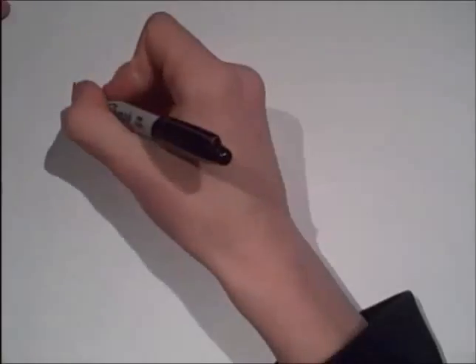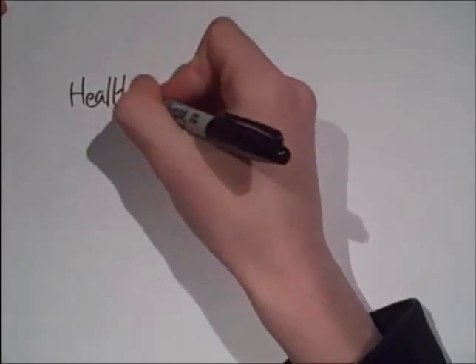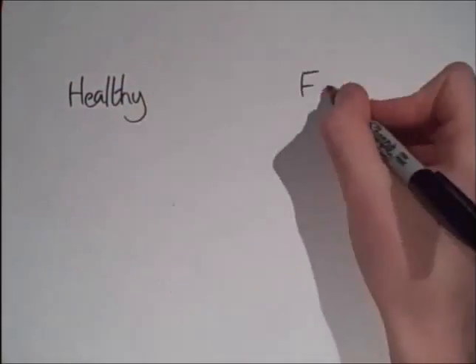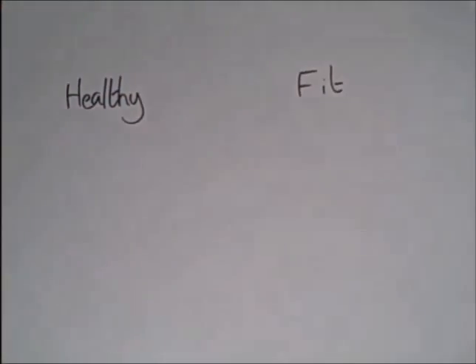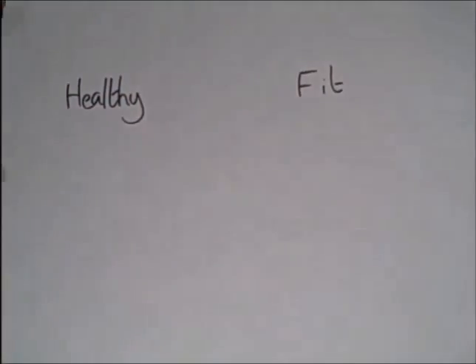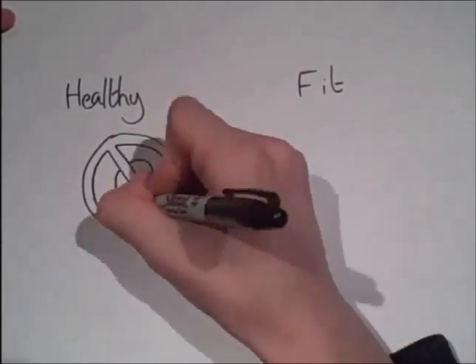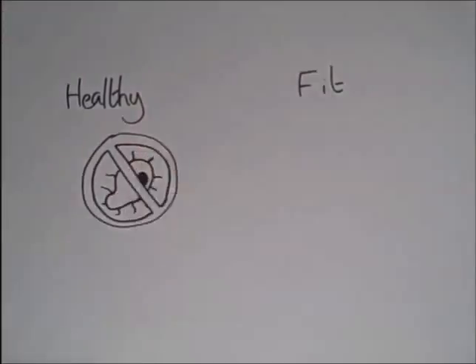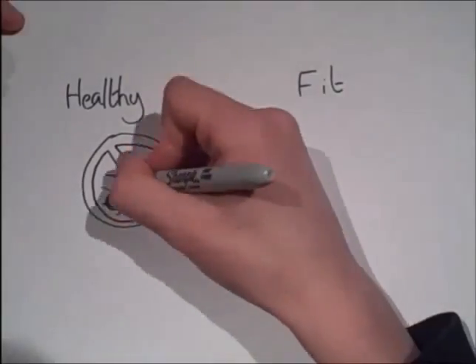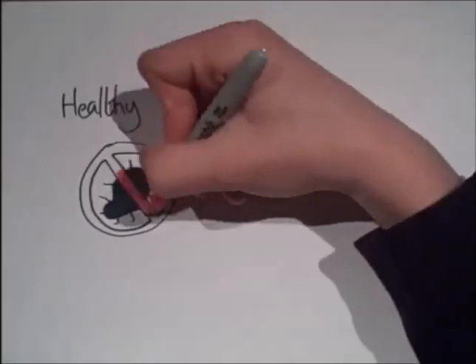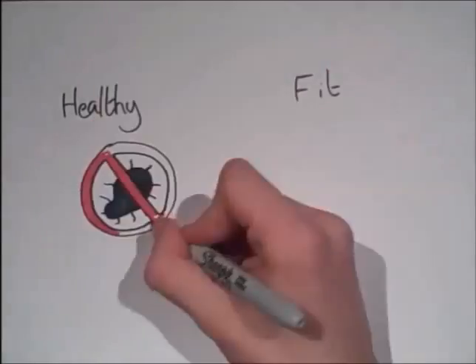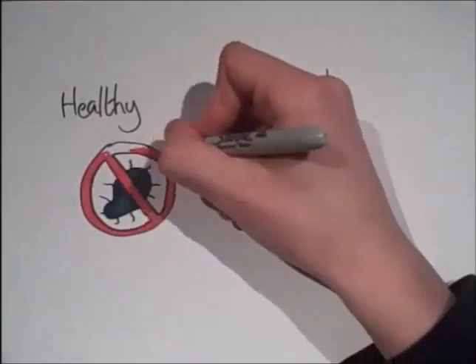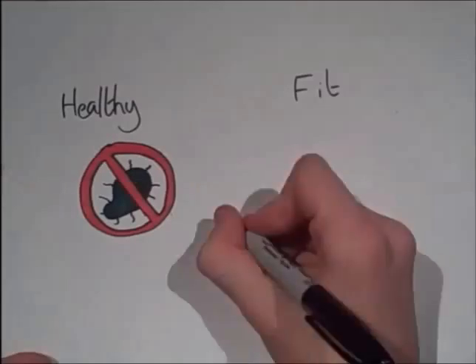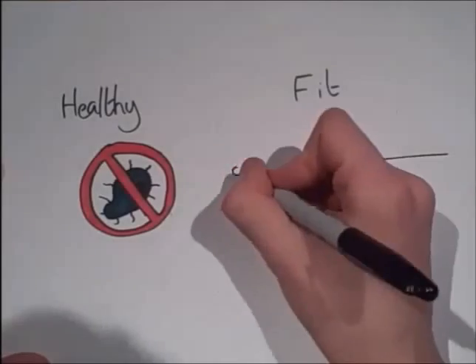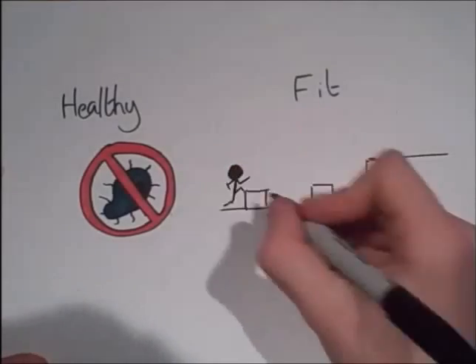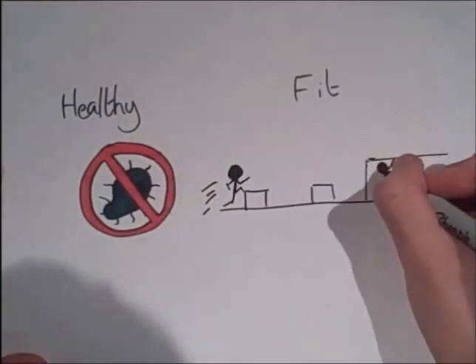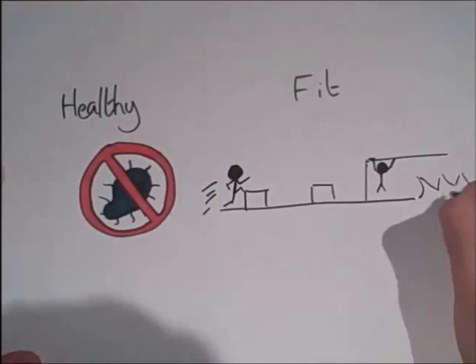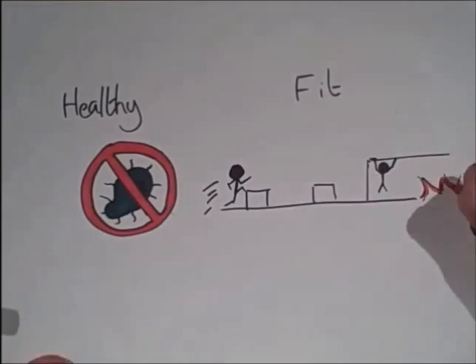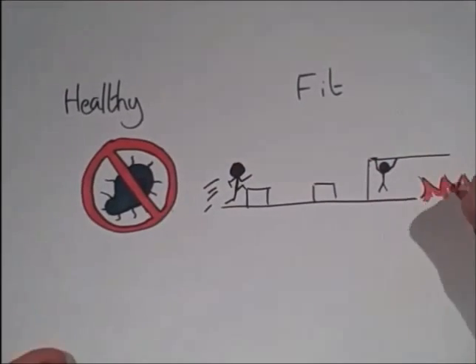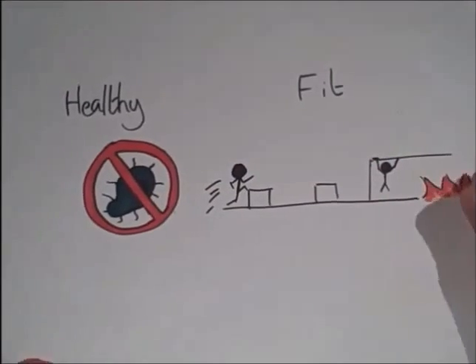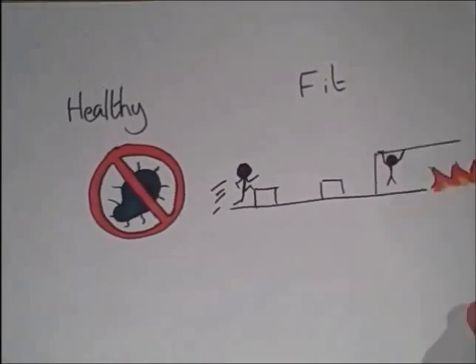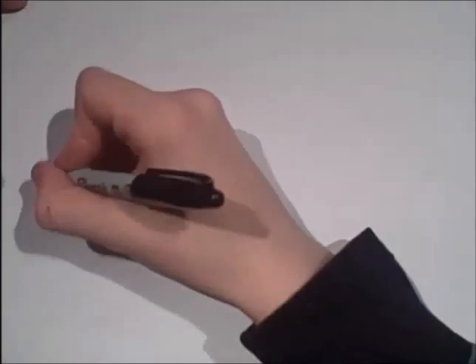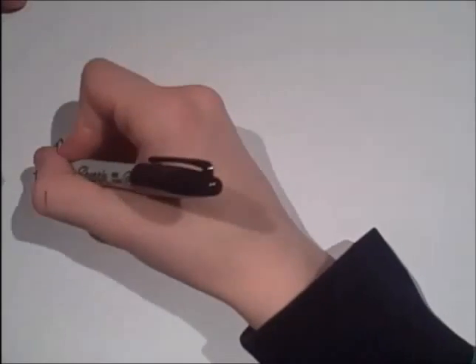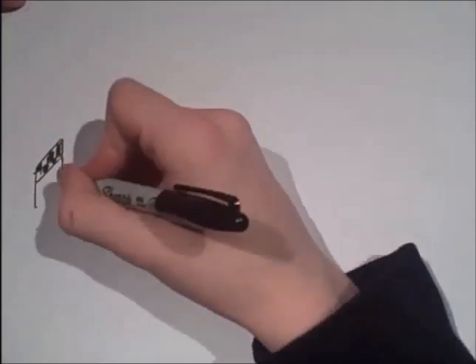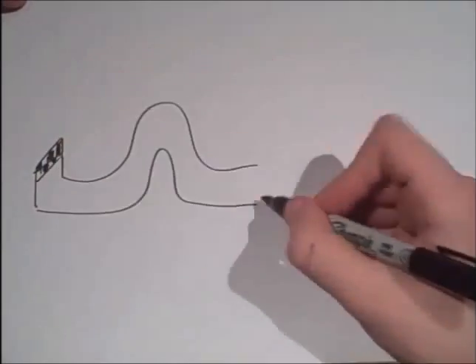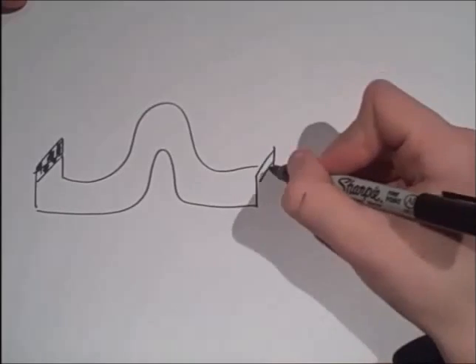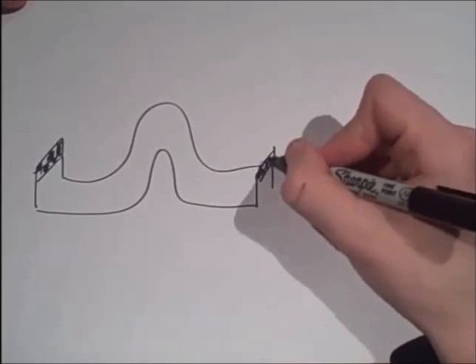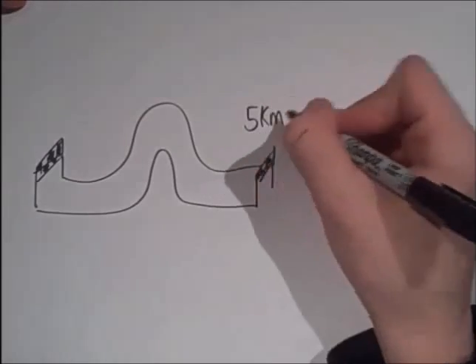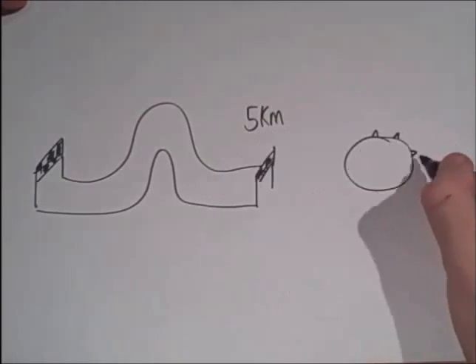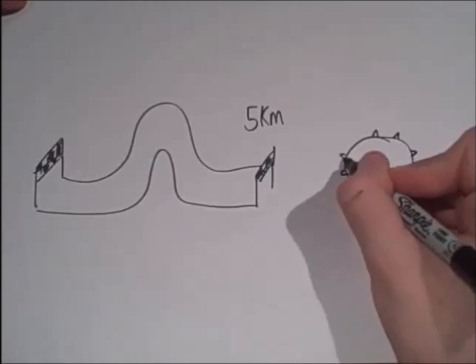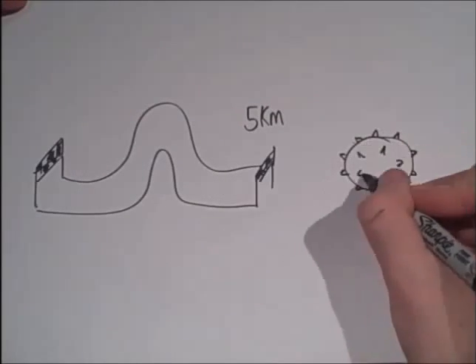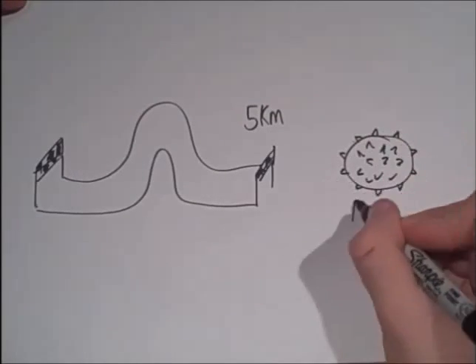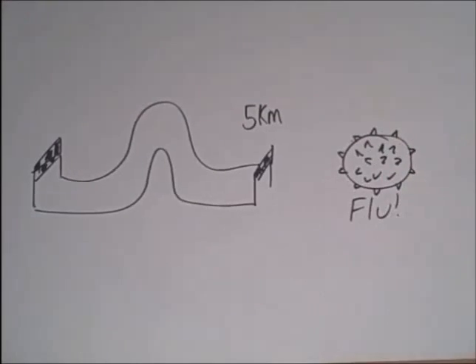To be healthy is not the same as being fit. Being healthy means that you are free of infection and diseases, whereas being fit is a measure of how well you can perform physical tasks. For example, I could be able to run 5 kilometers, making me fit, but have the flu, which makes me not healthy.